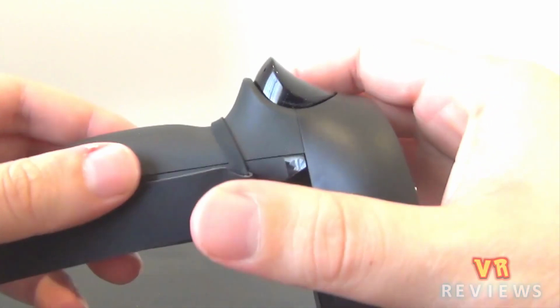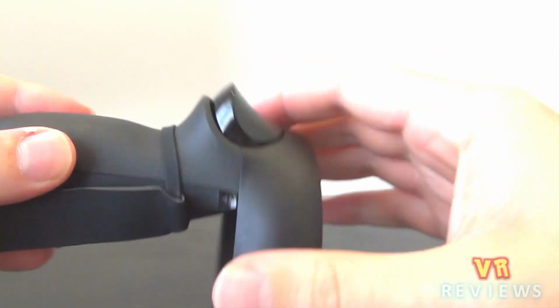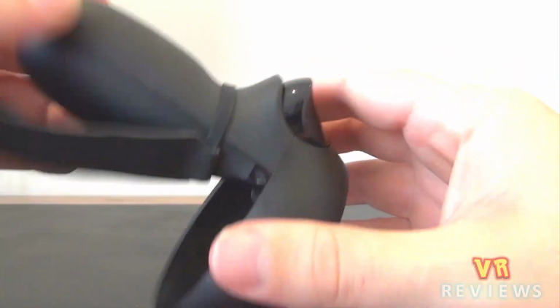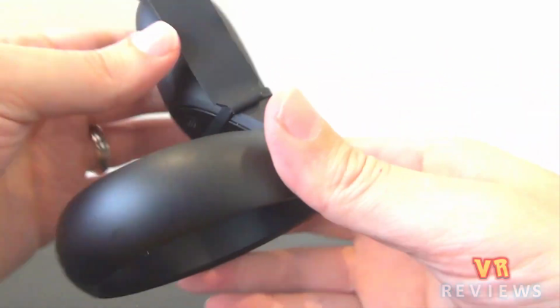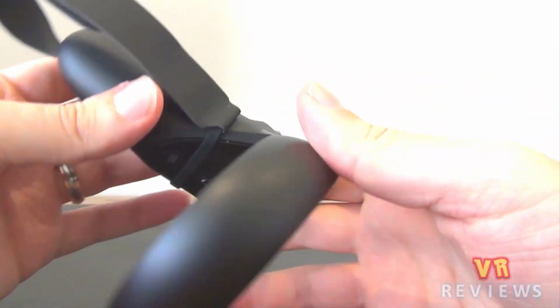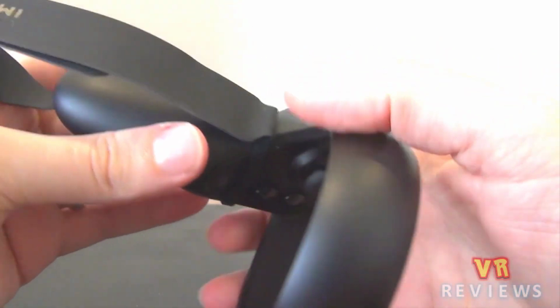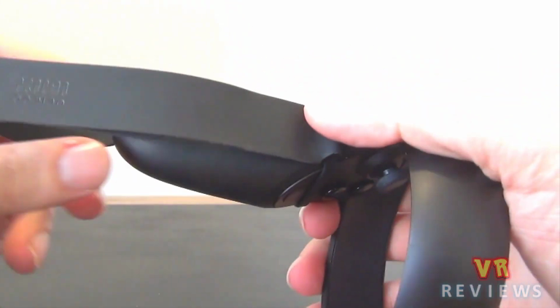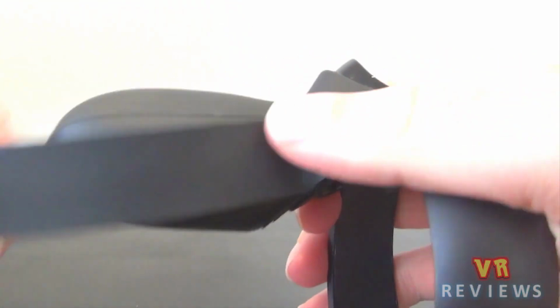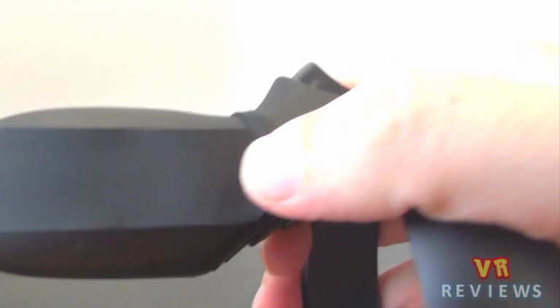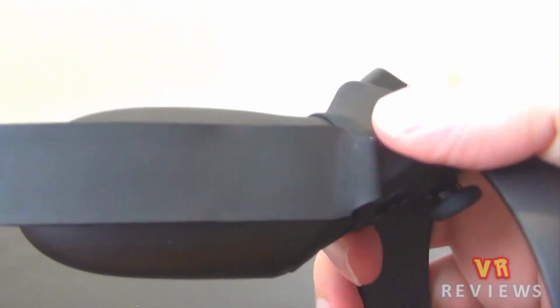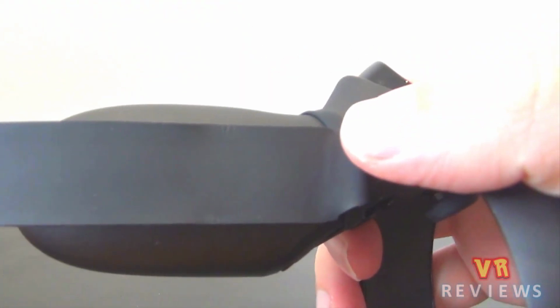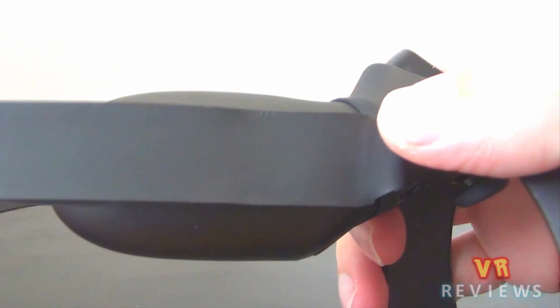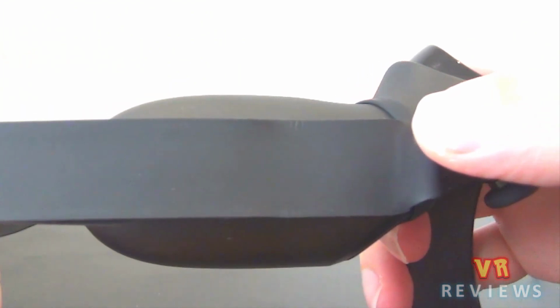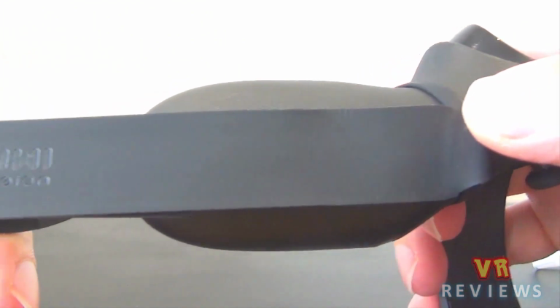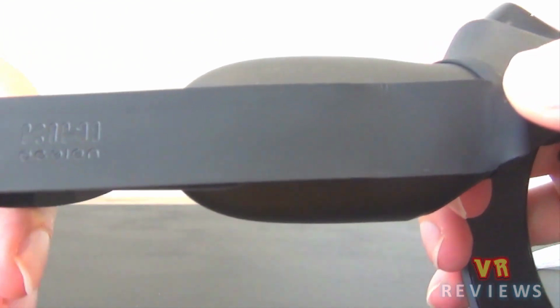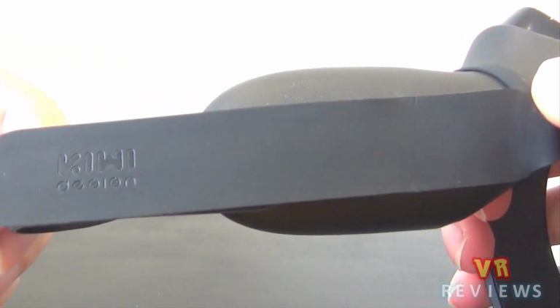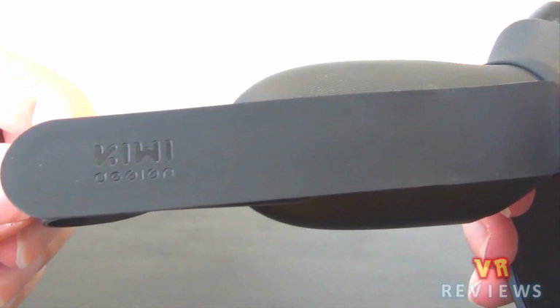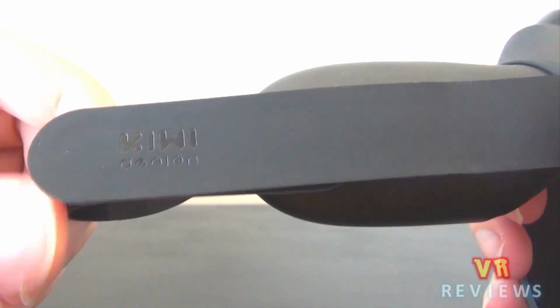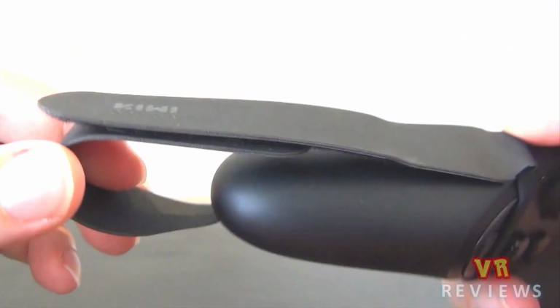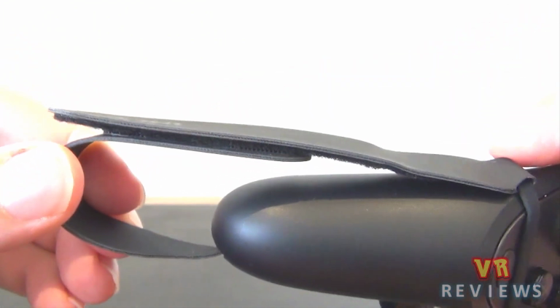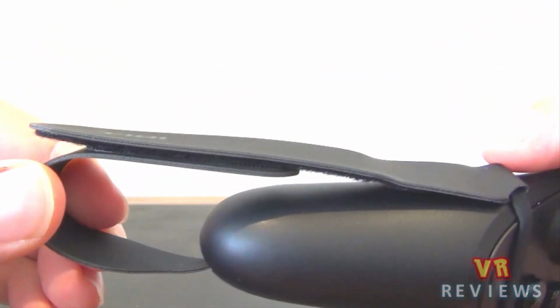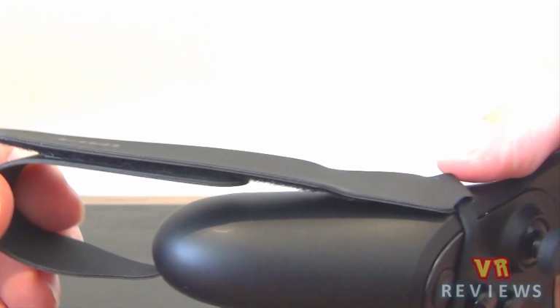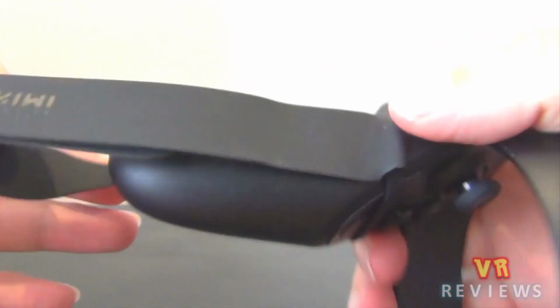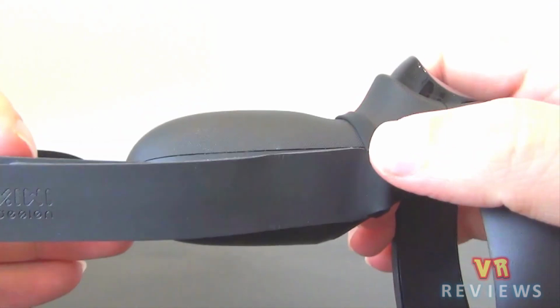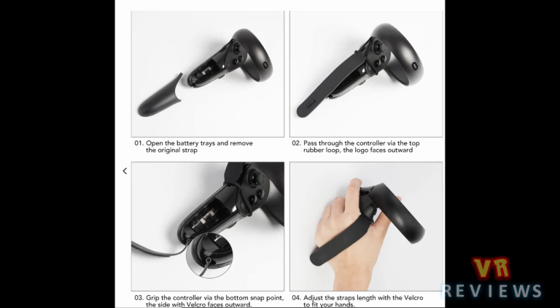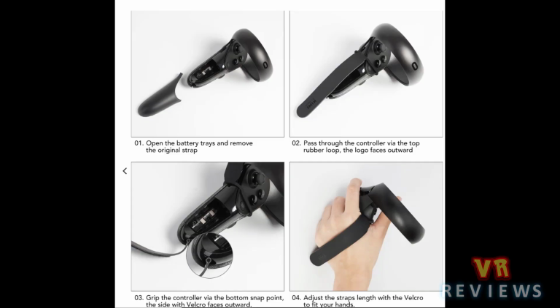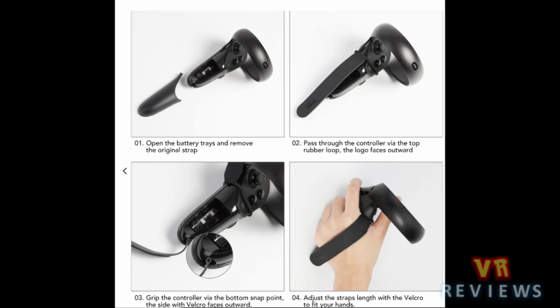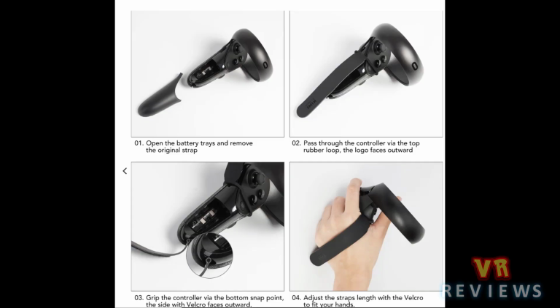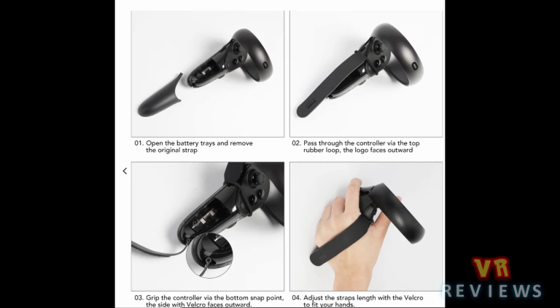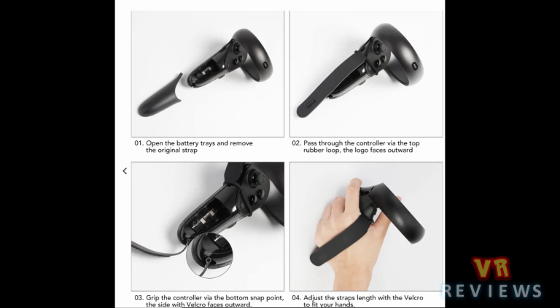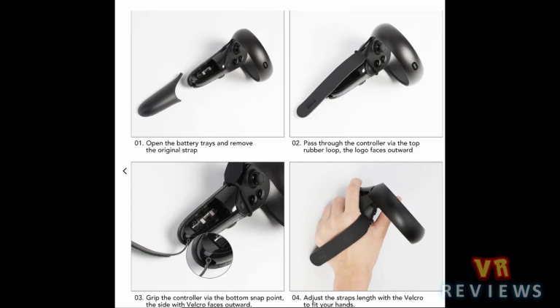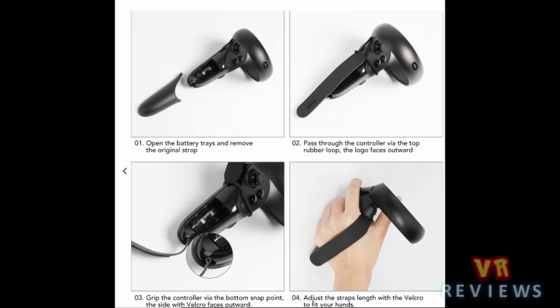I got these straps for free thanks to Kiwi Design, but that will in no way affect my review. These Kiwi knuckle straps consist of two flexible plastic strips that stick together via velcro. One of the strips attaches to the bottom of the touch controller.